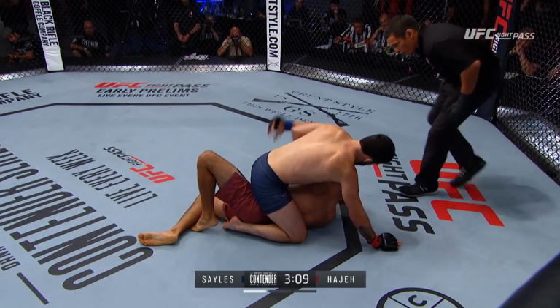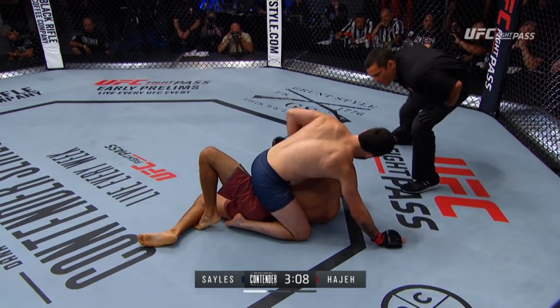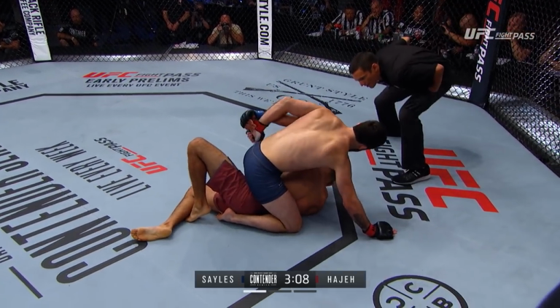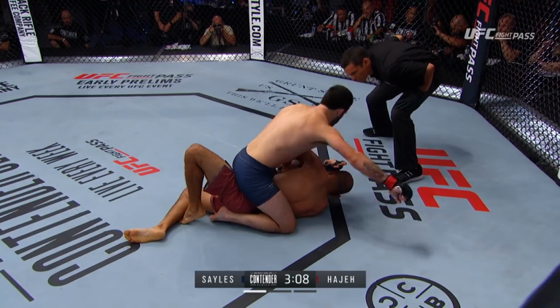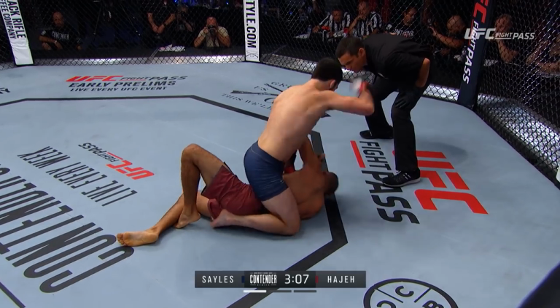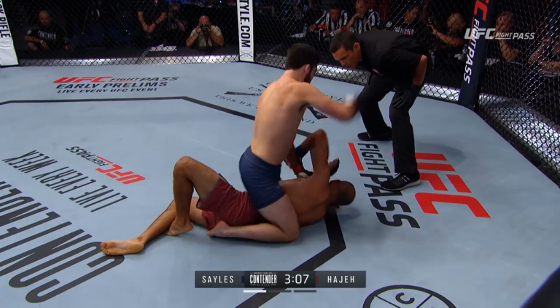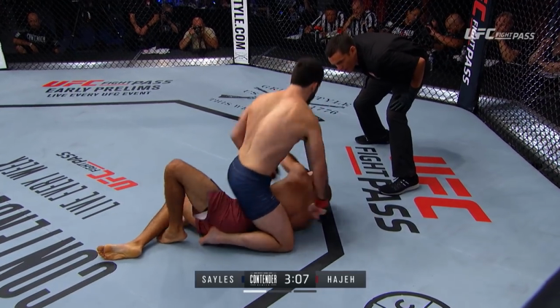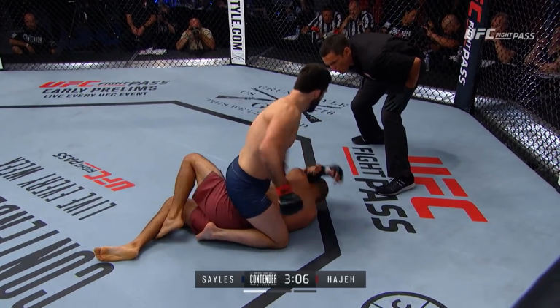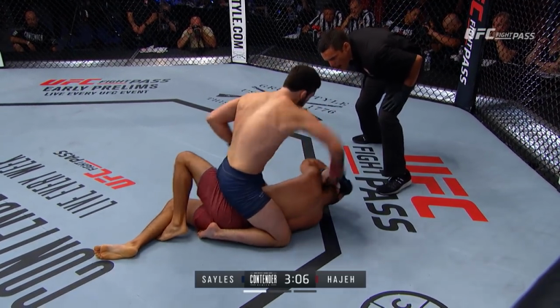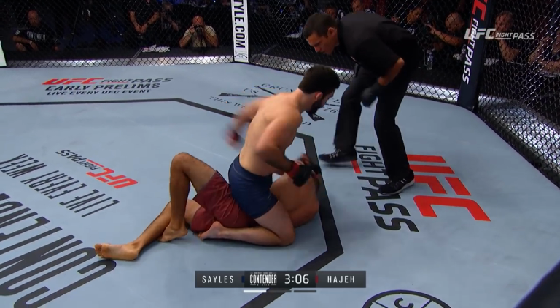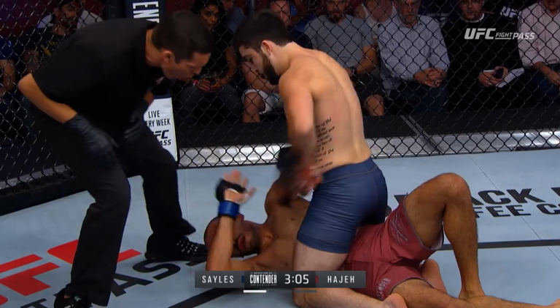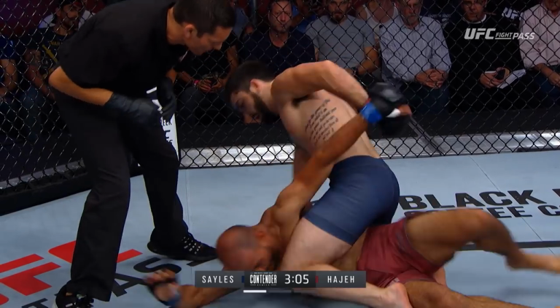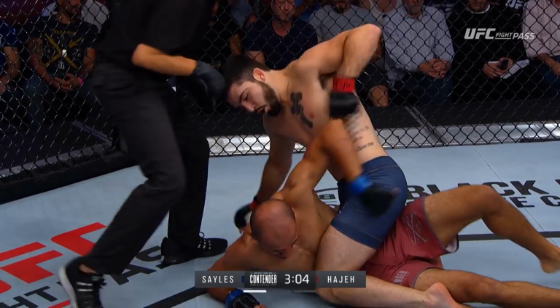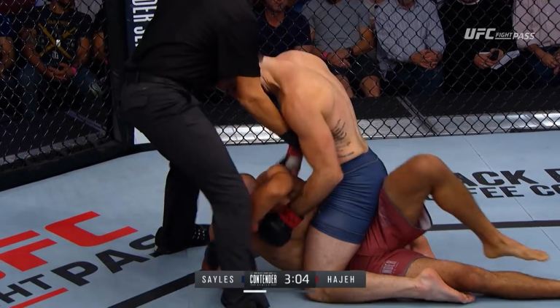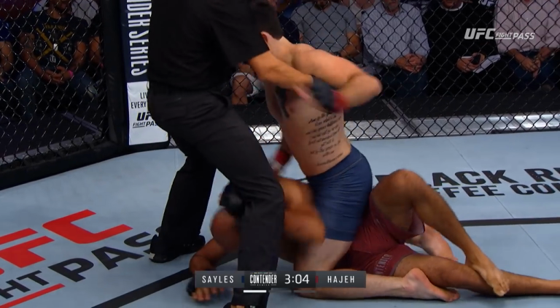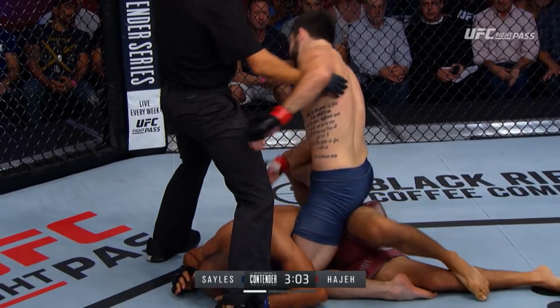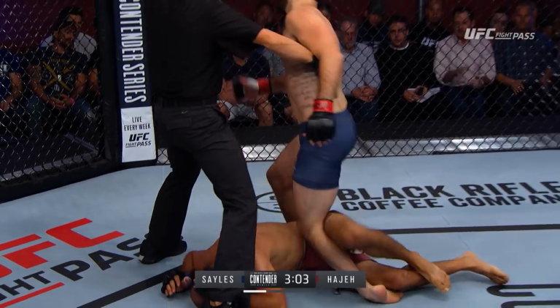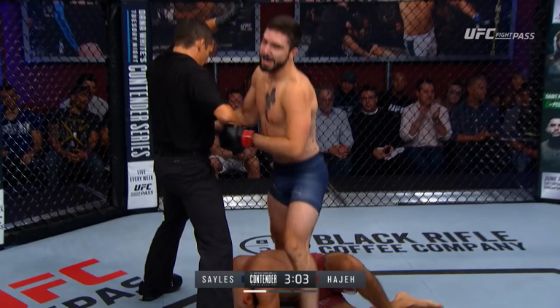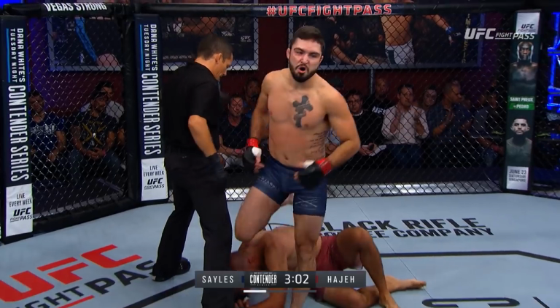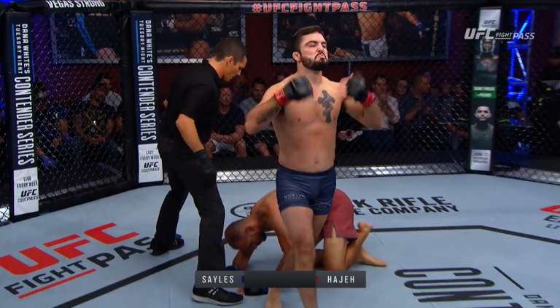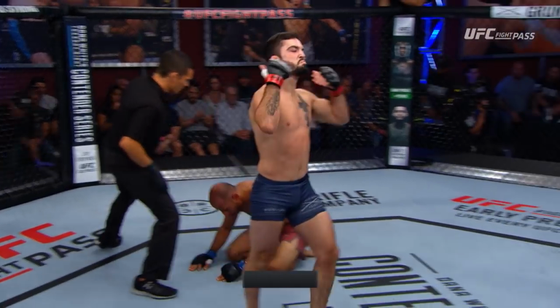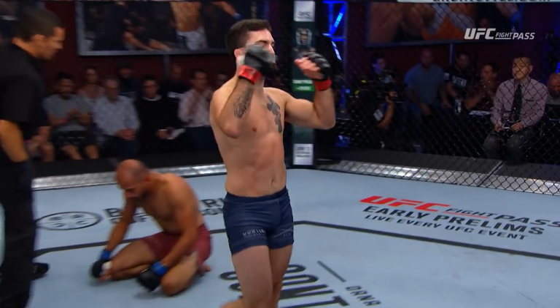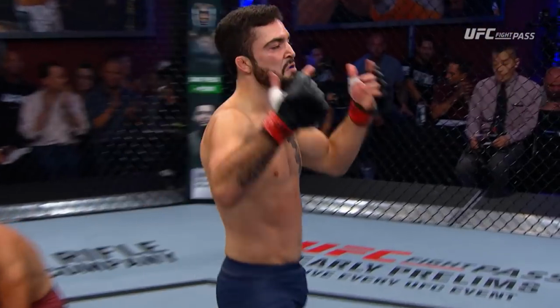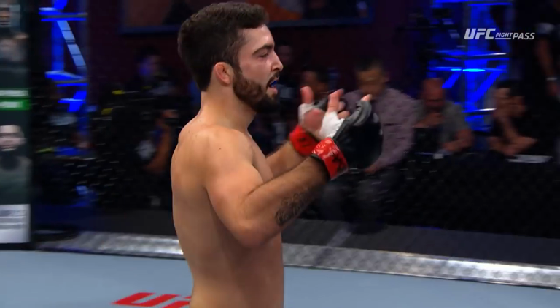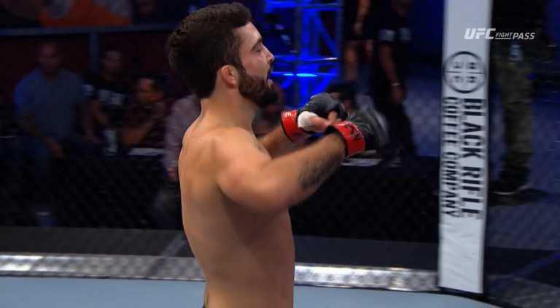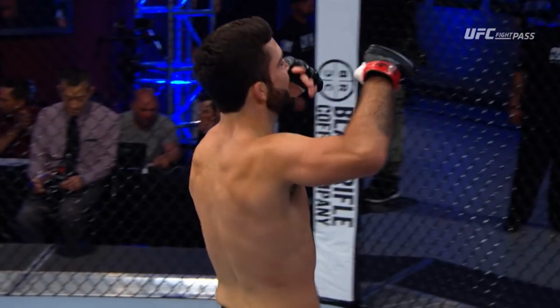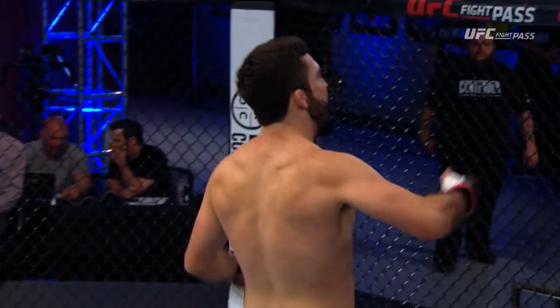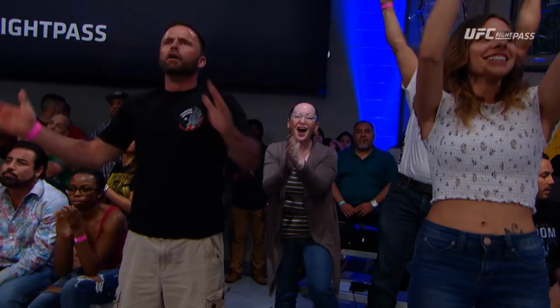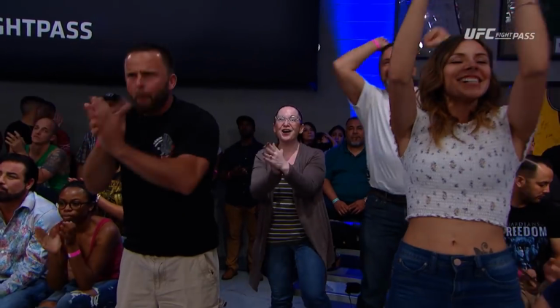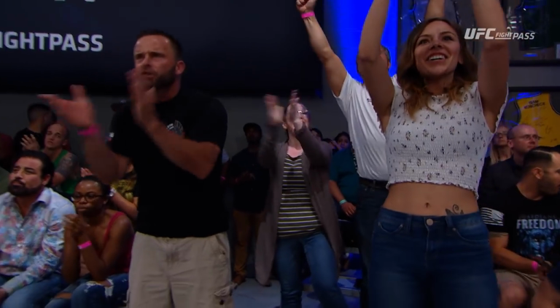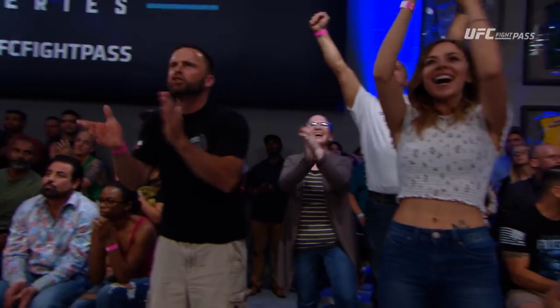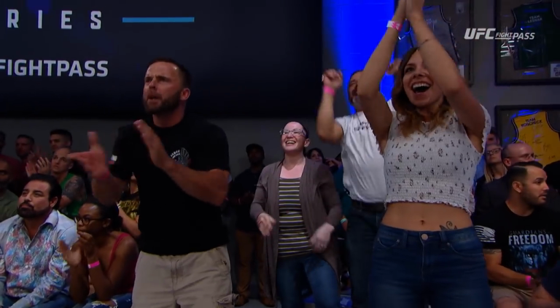Here we go. Sales is just pouring it on at this point, one after the other. Wow. That's how you do it. That's an impressive performance.